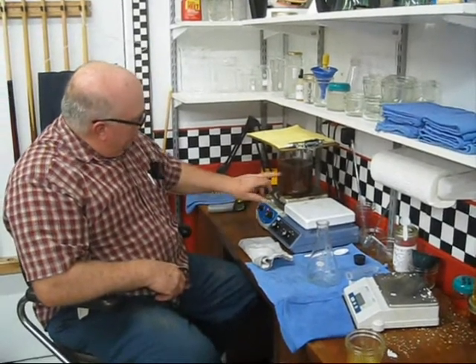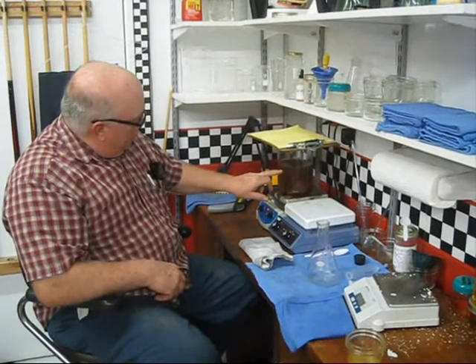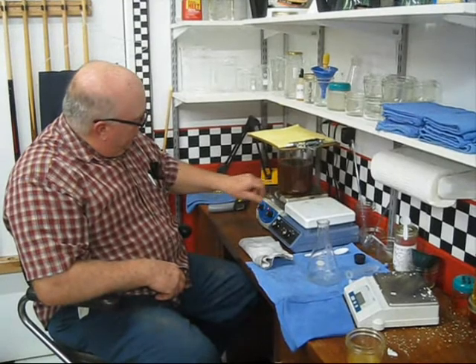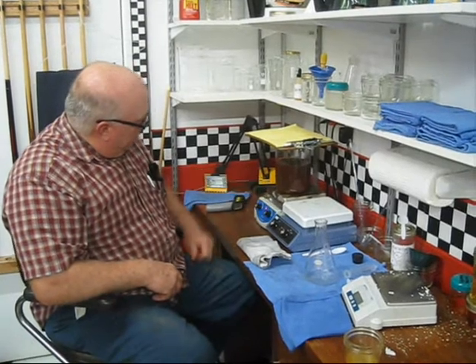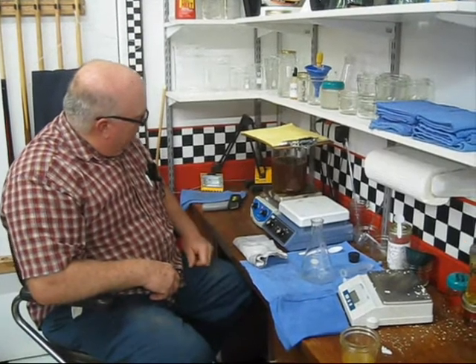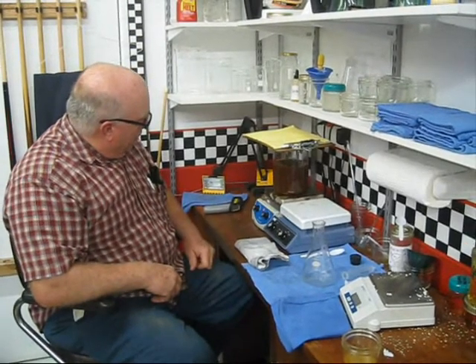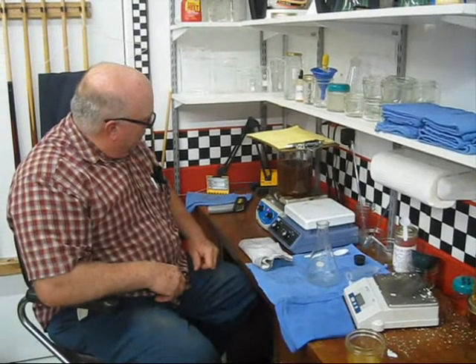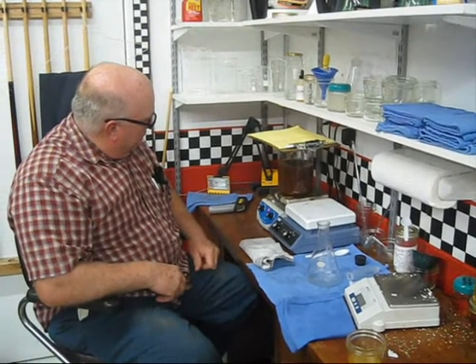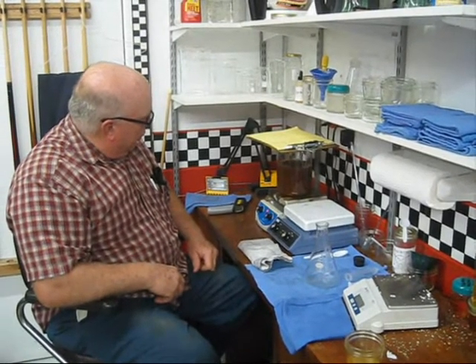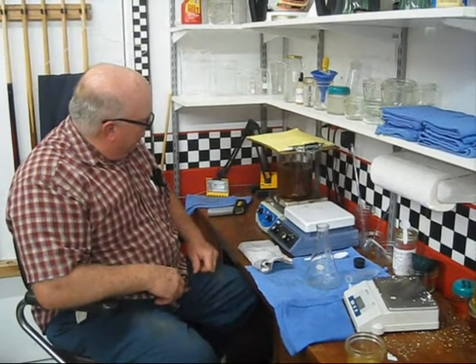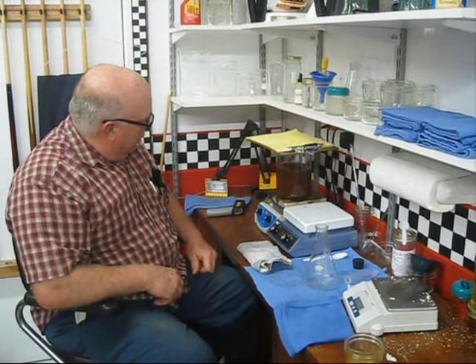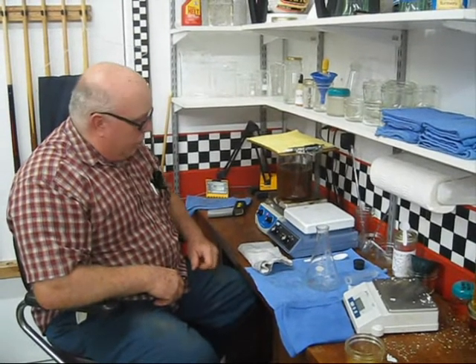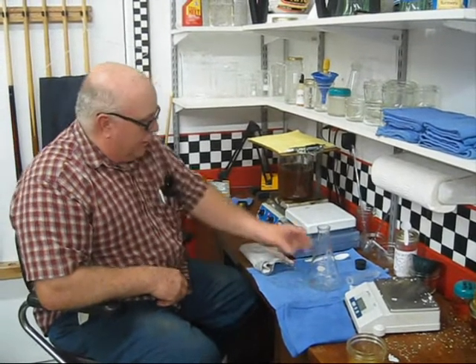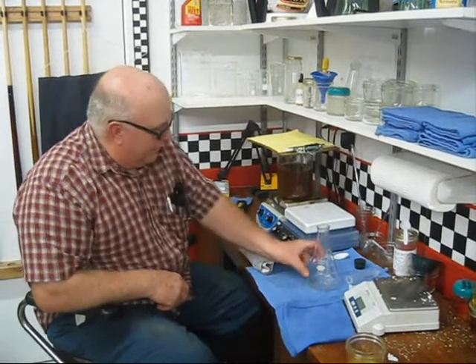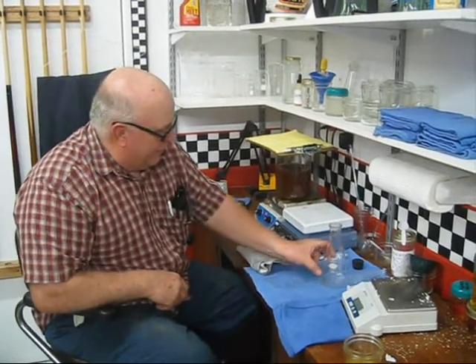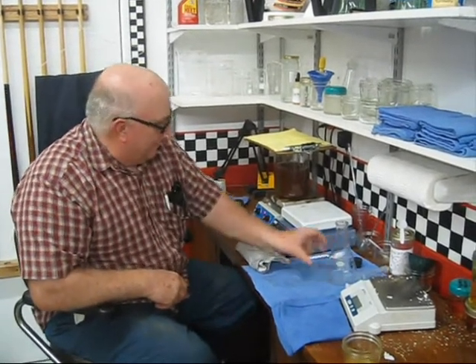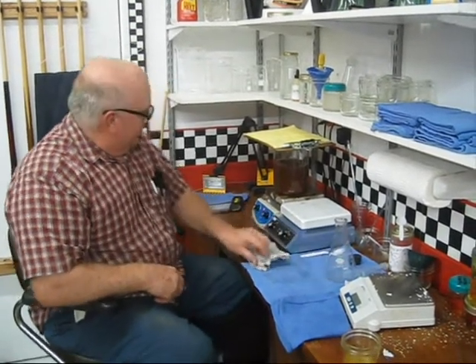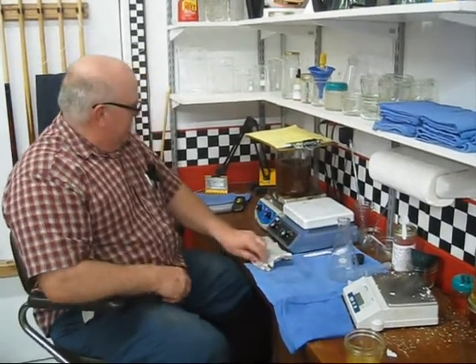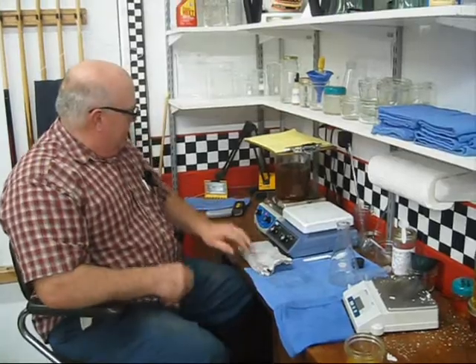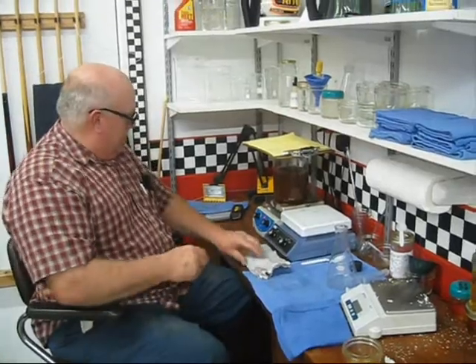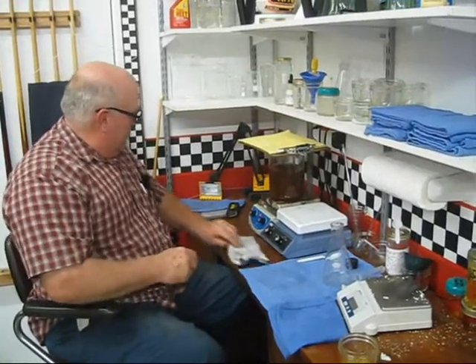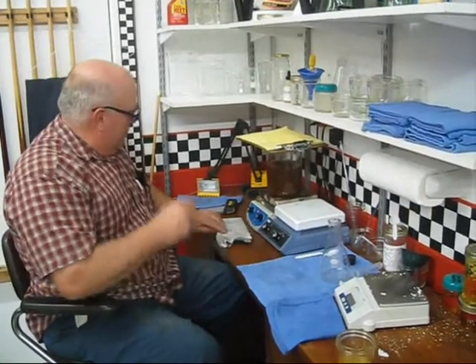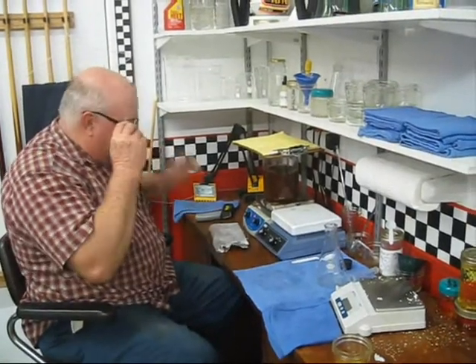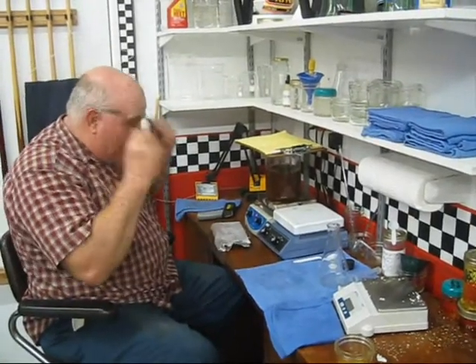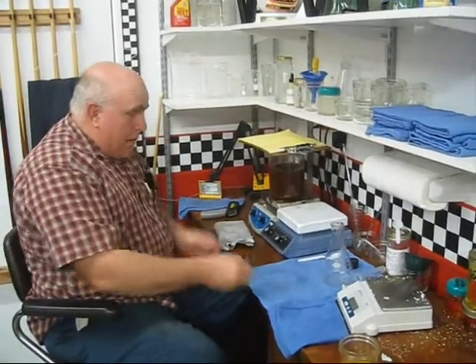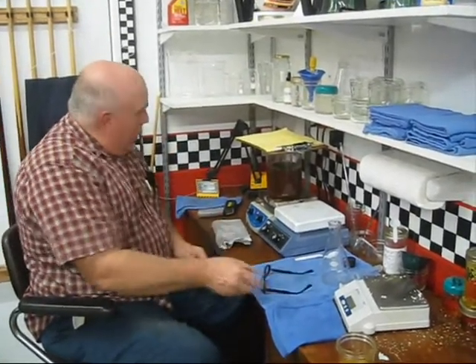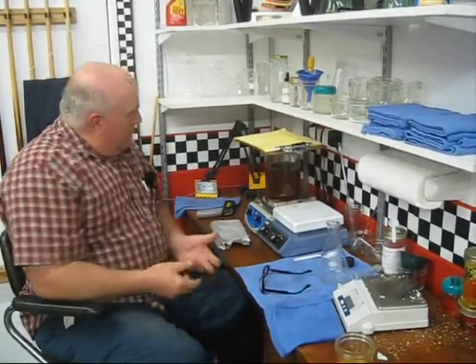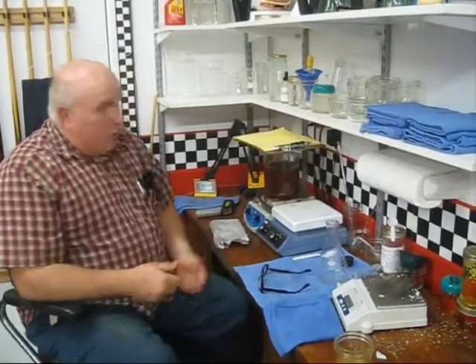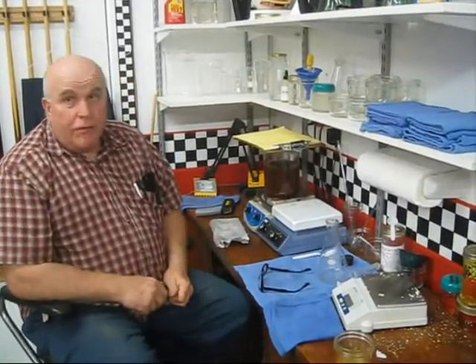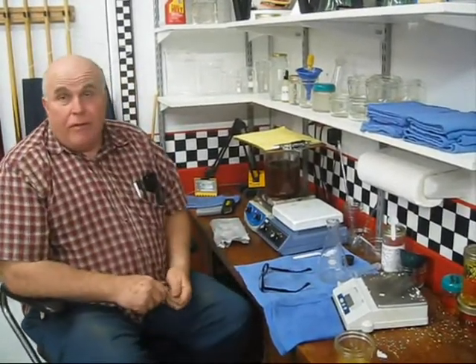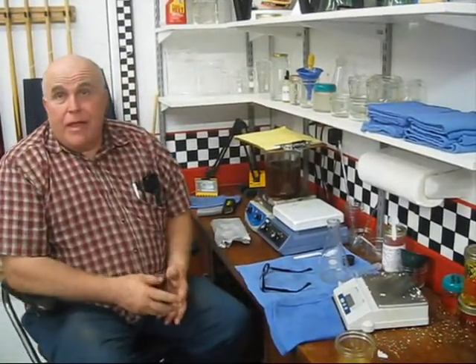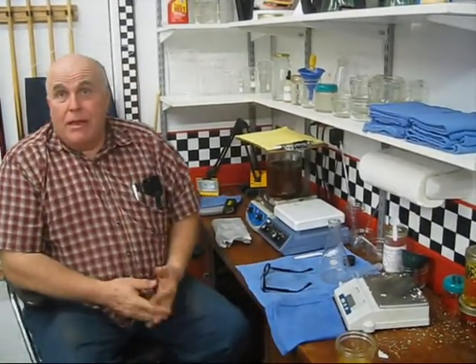It'll go from this lighter brown color to a darker color when you know it's working. So it's just pretty much all set now. We'll let it mix for about 15 minutes.